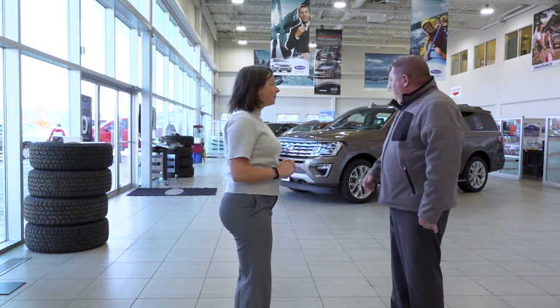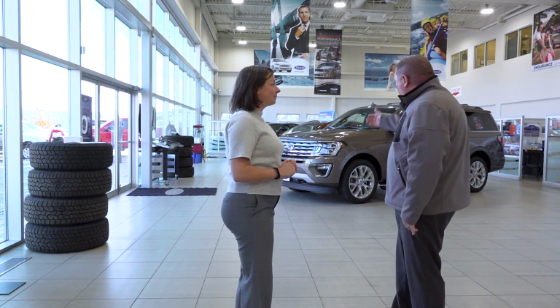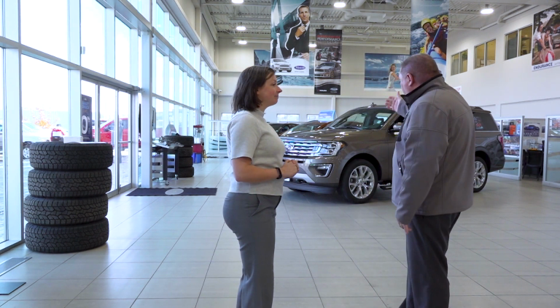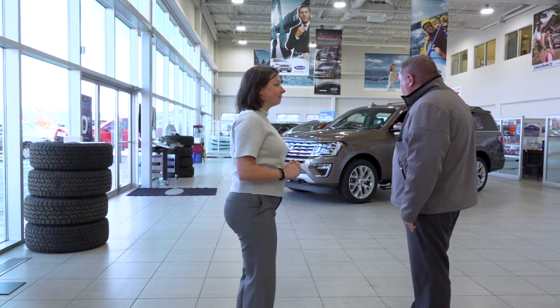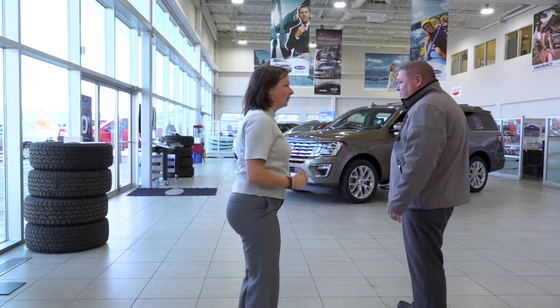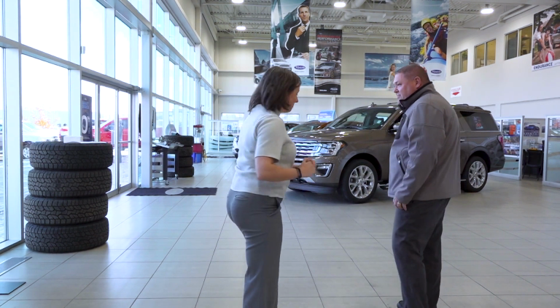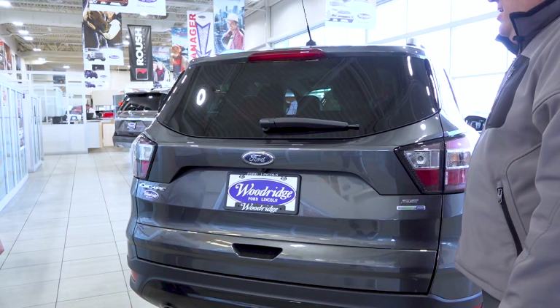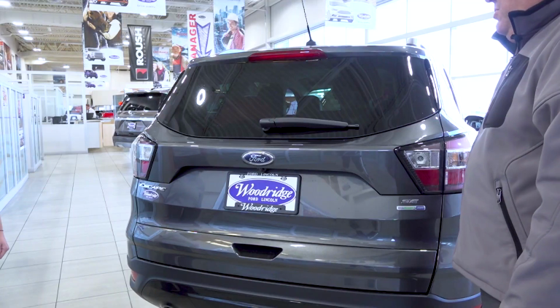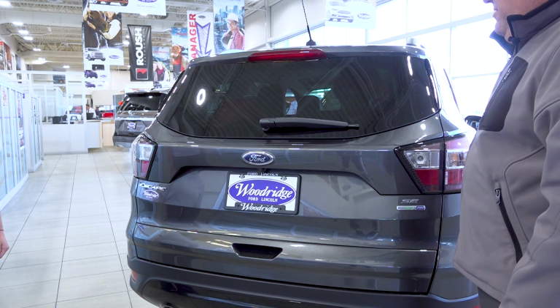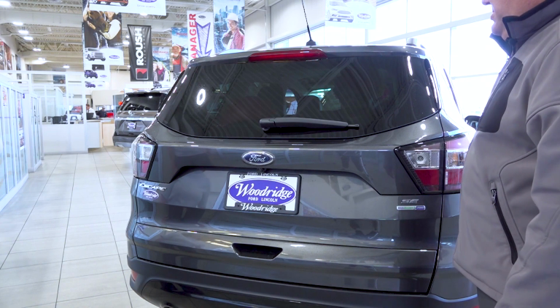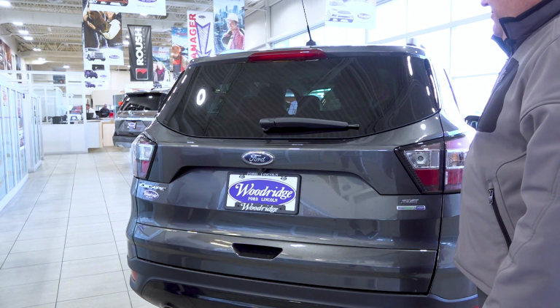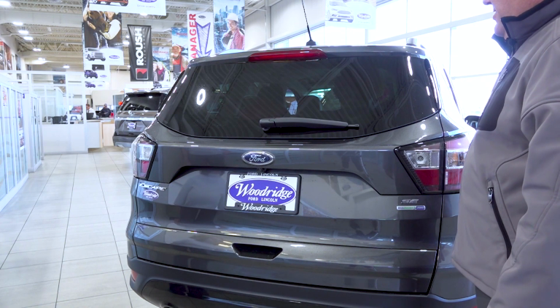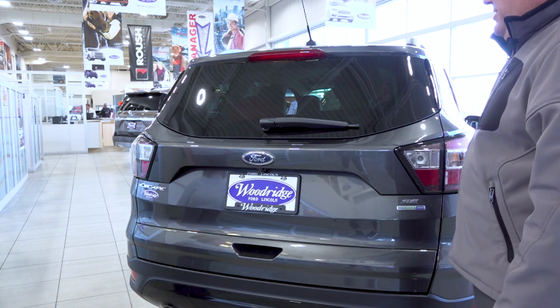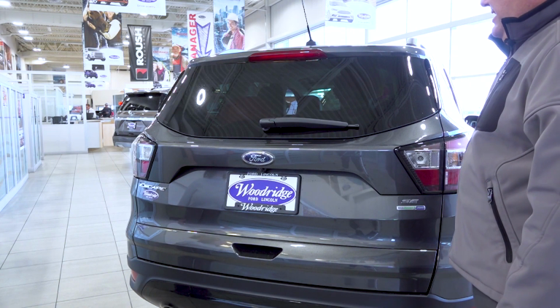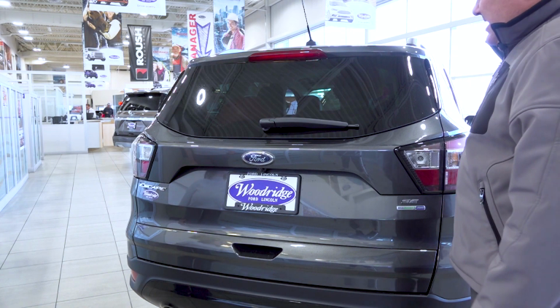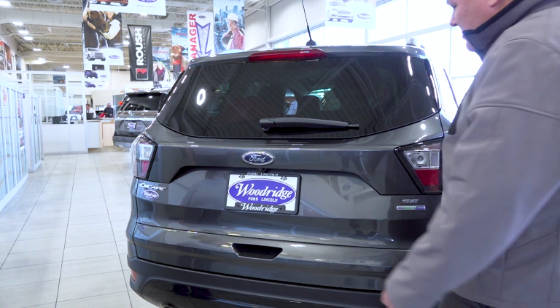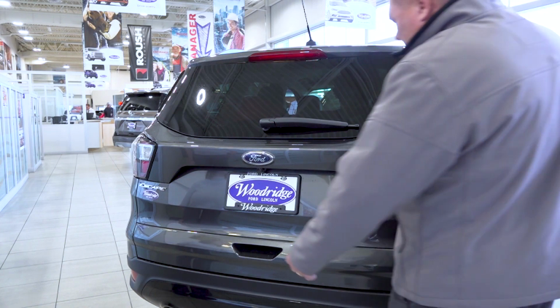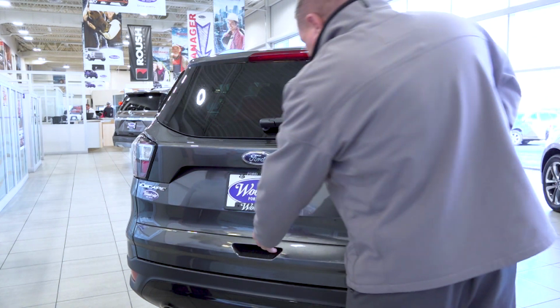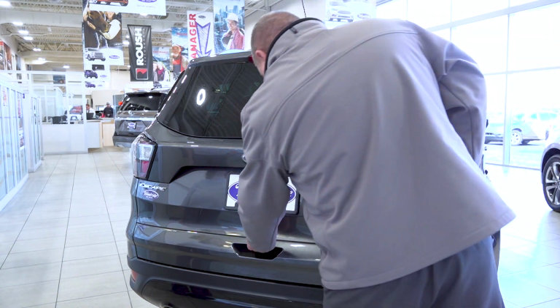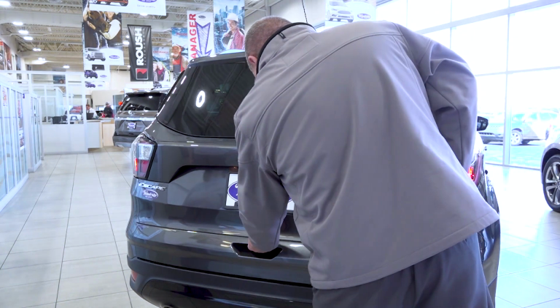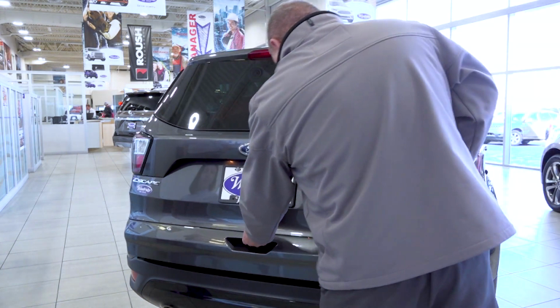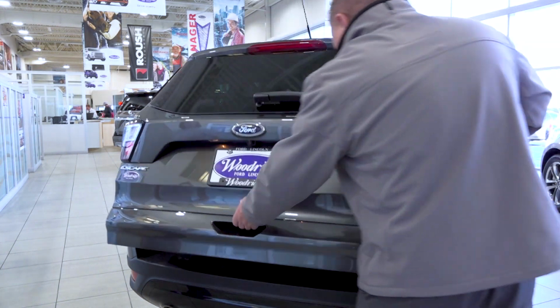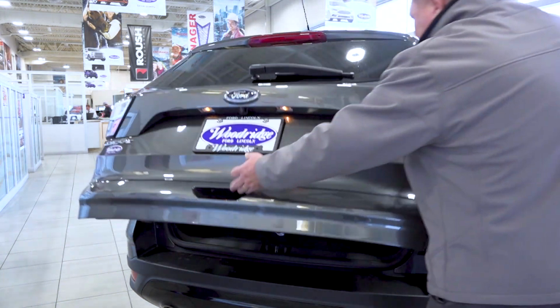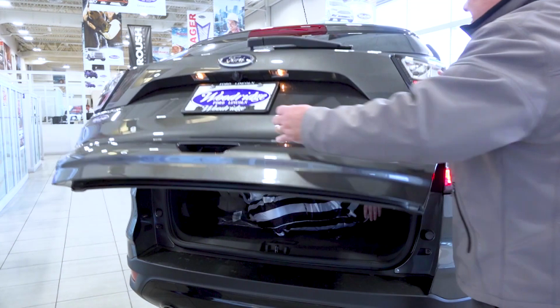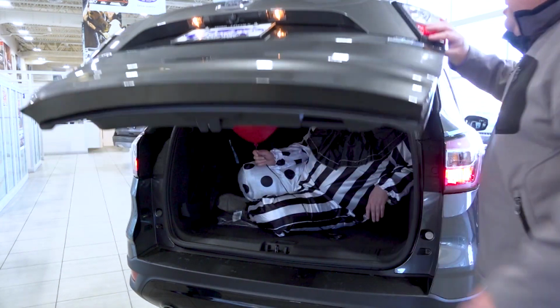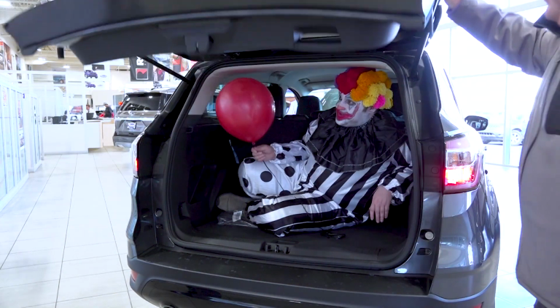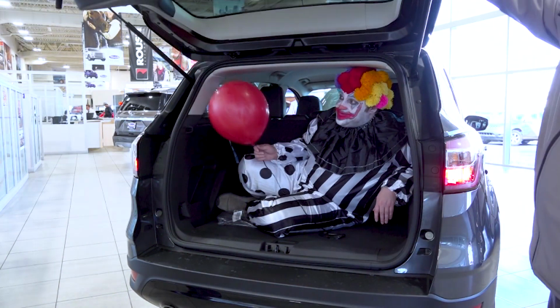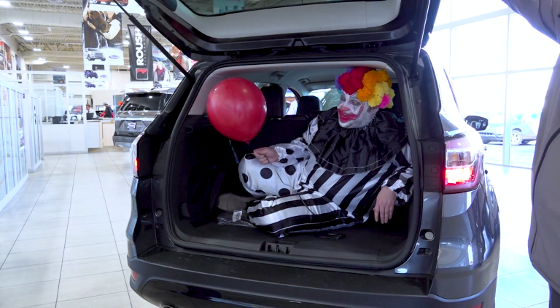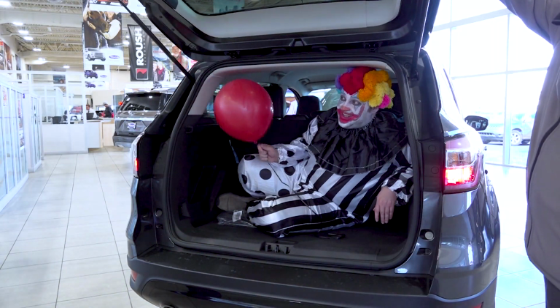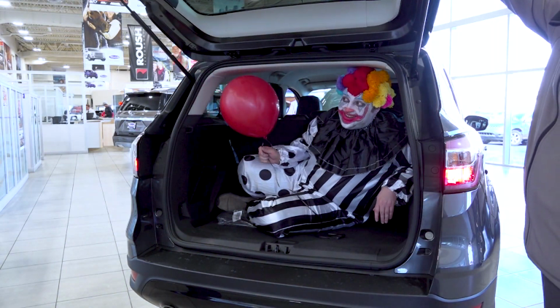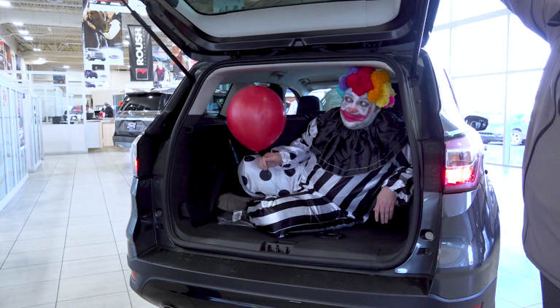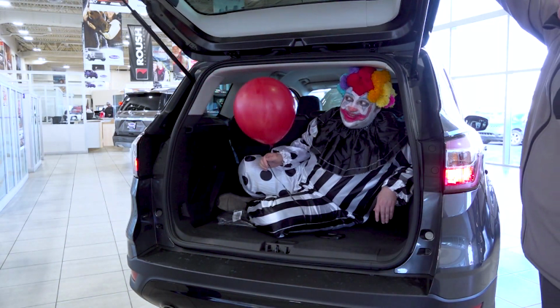Great, I've got one right over here in the showroom. One of the great features and benefits of our 2018 Escape is how much trunk space we have here — there's room for 99 red balloons.